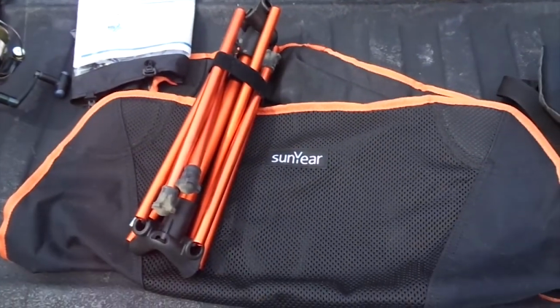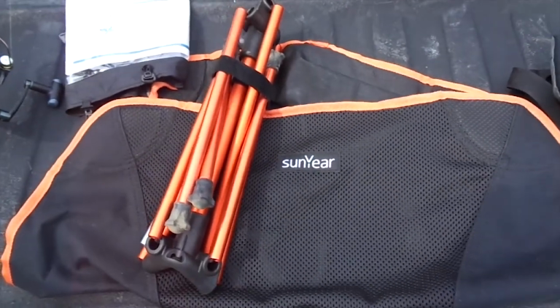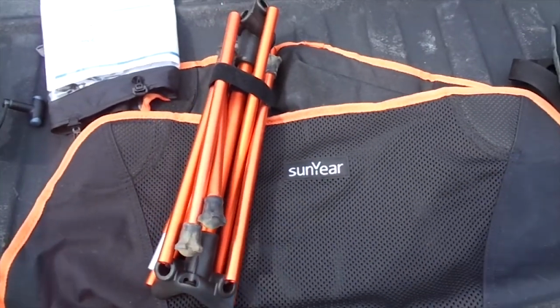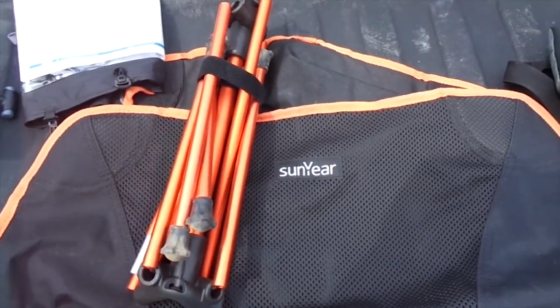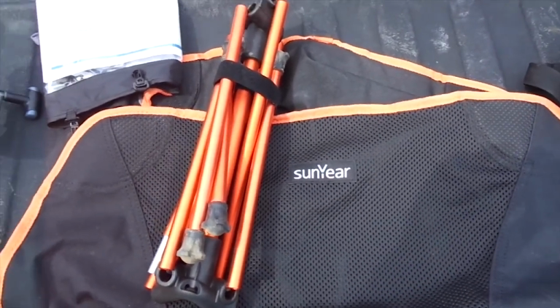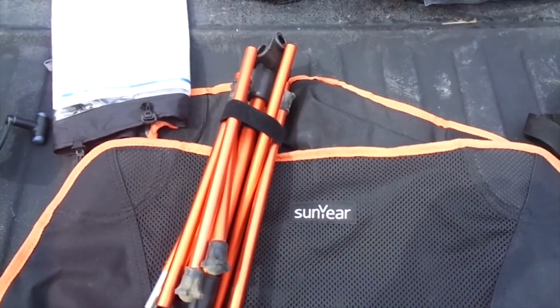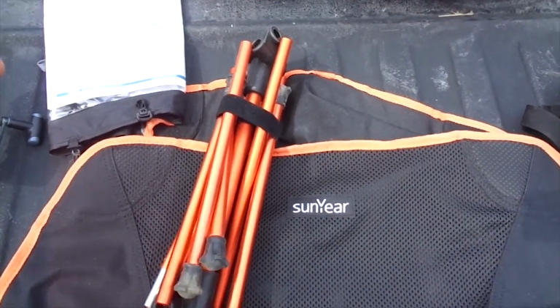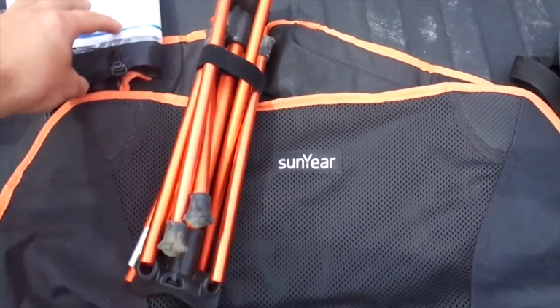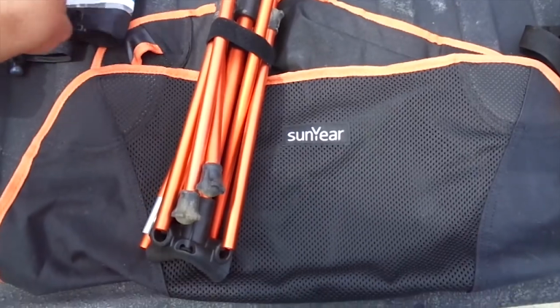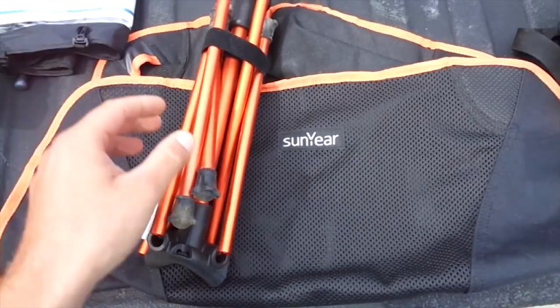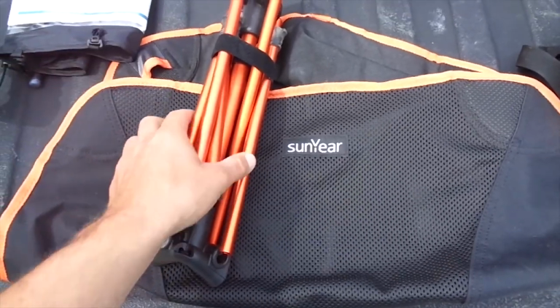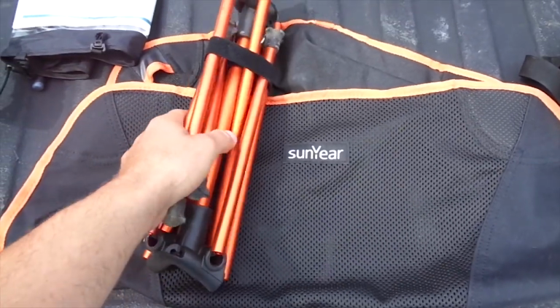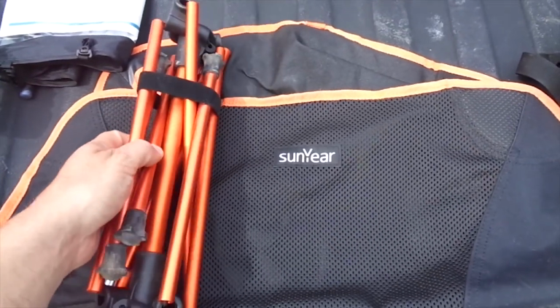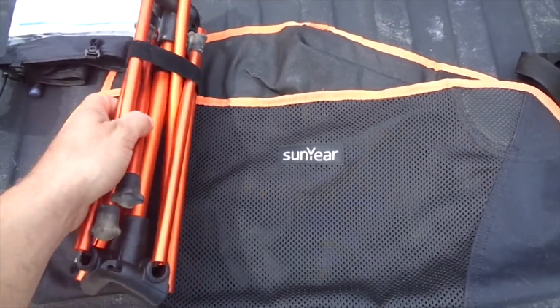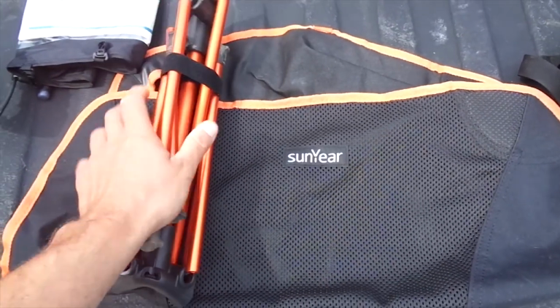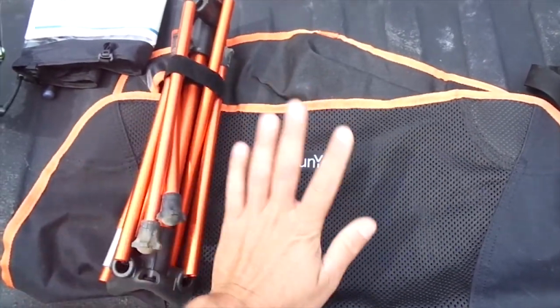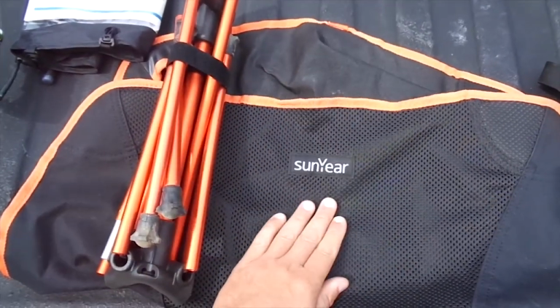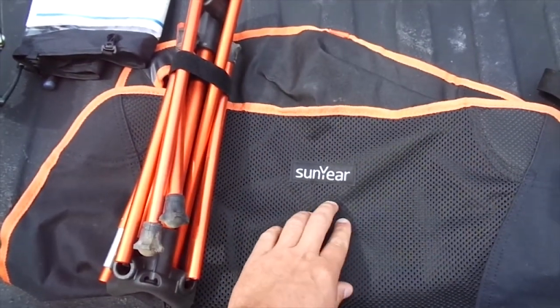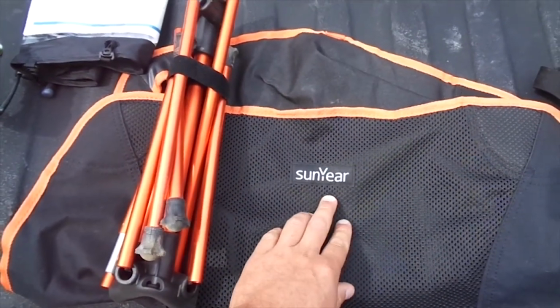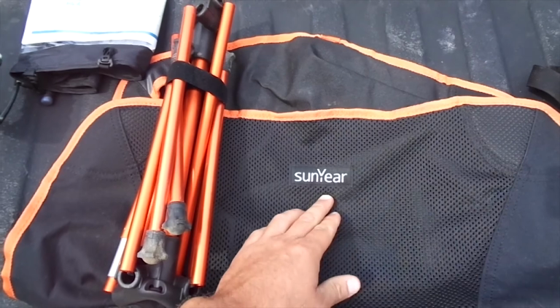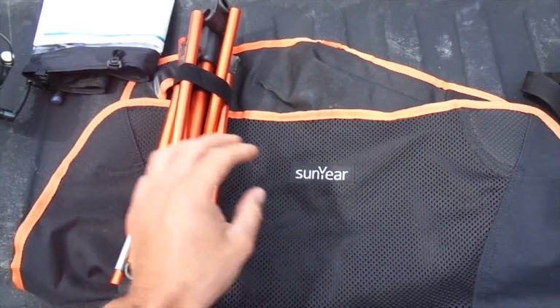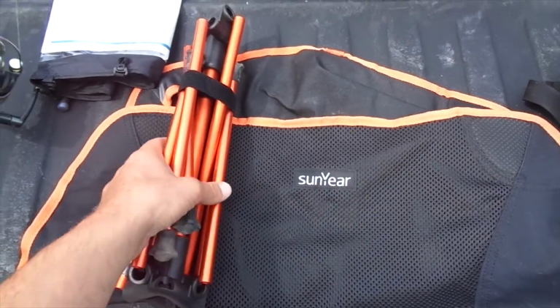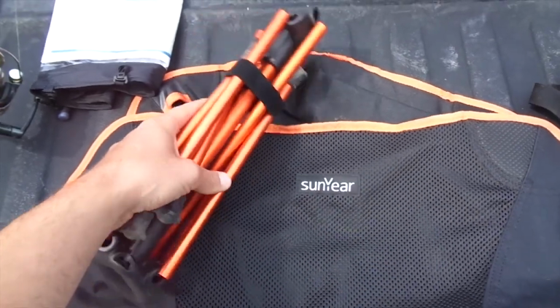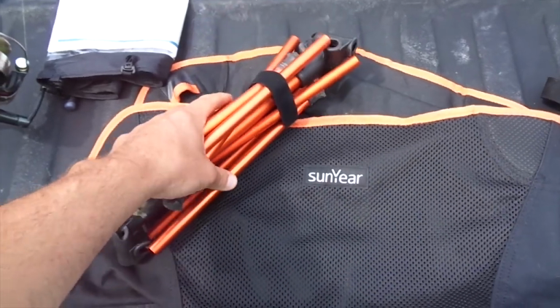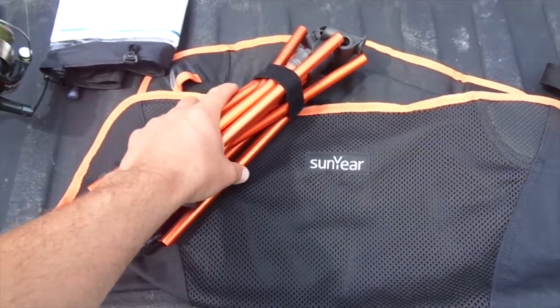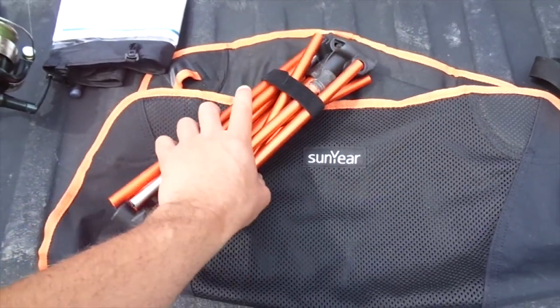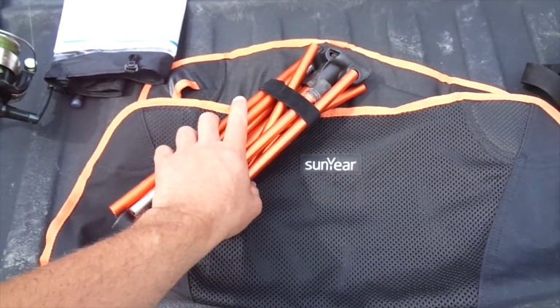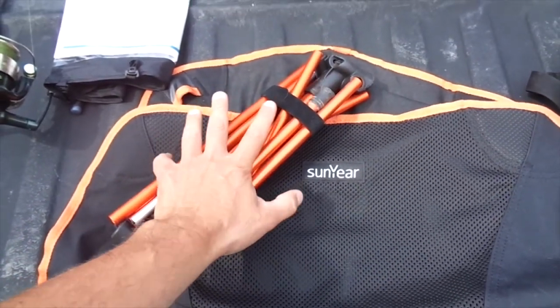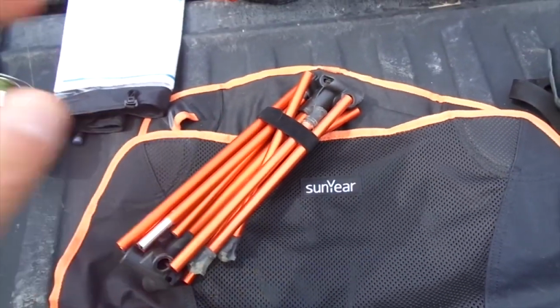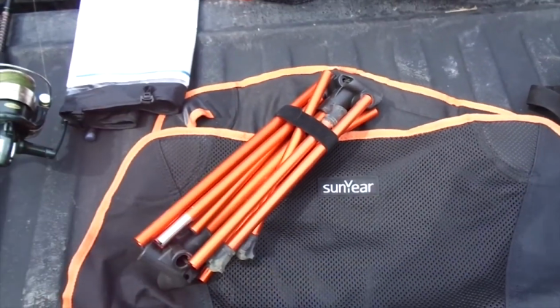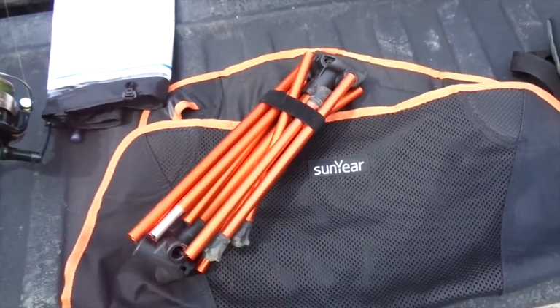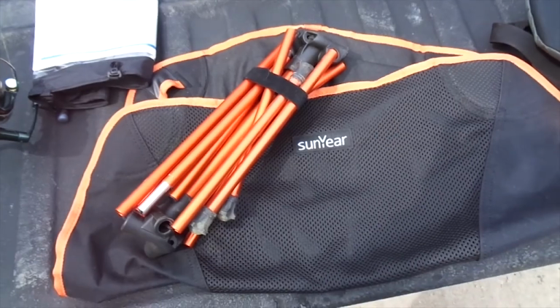Someone had recommended to me to bring a chair. They said nothing is going to be better than getting to camp and kicking back in your own little chair. So I bought this — Sun Year is the brand. I bought it off Amazon for about 30 bucks. Great little compact chair, fit in the kayak perfectly.